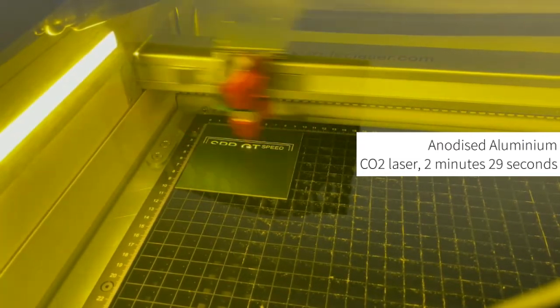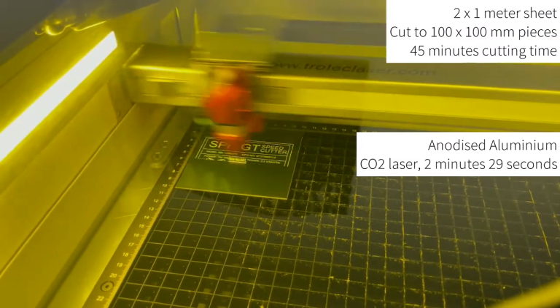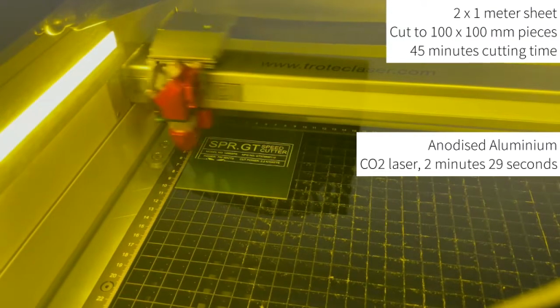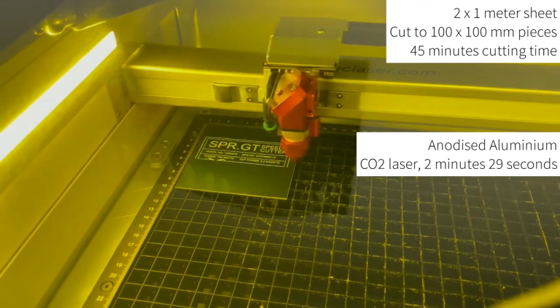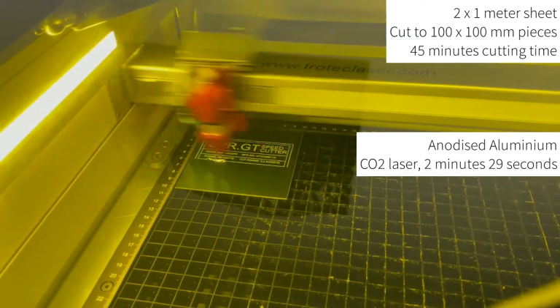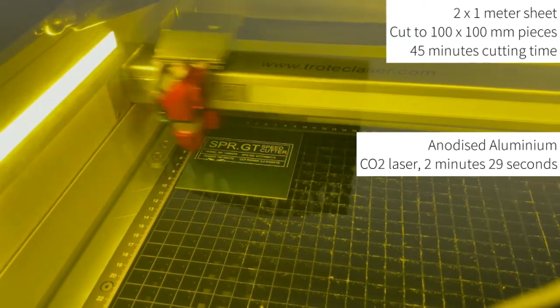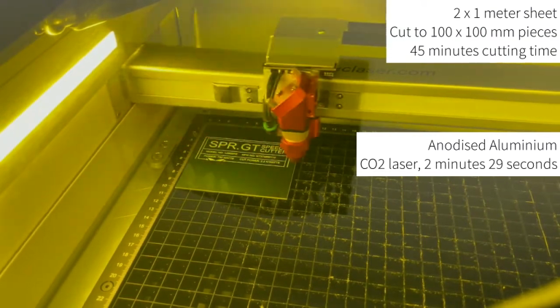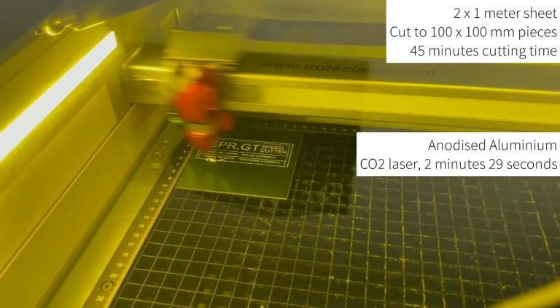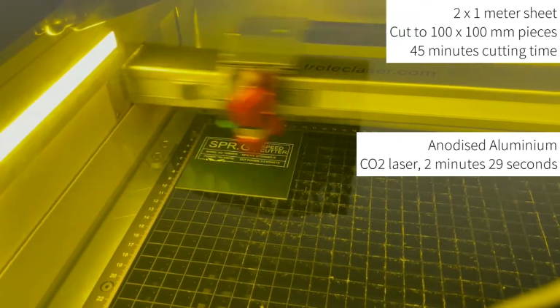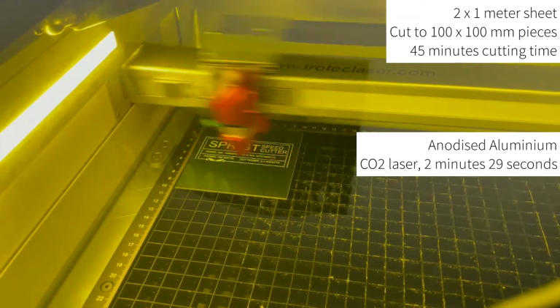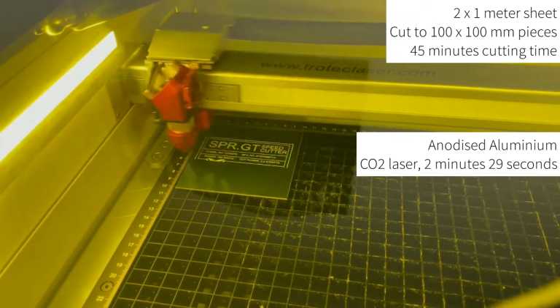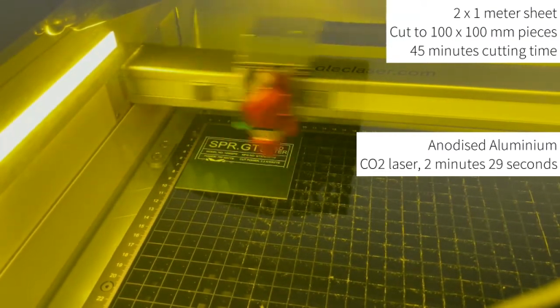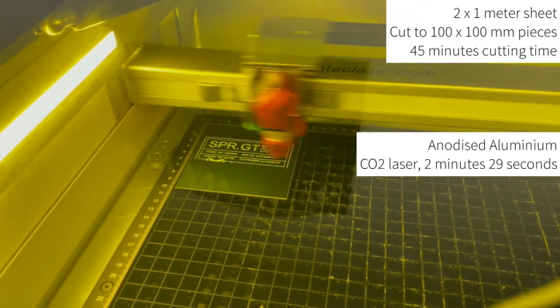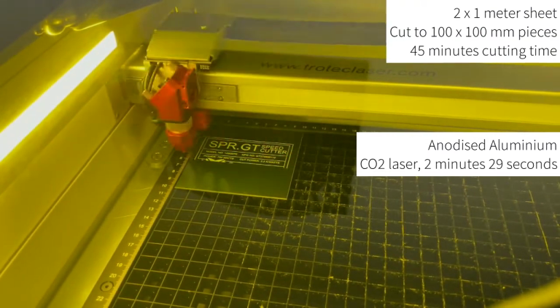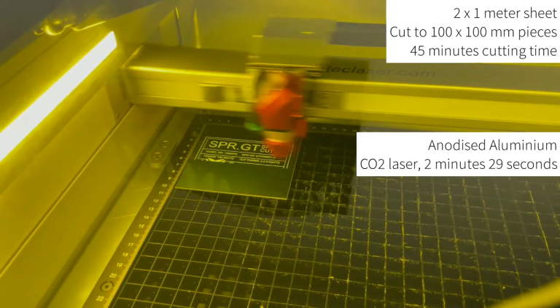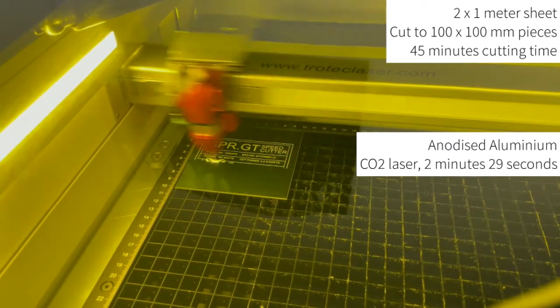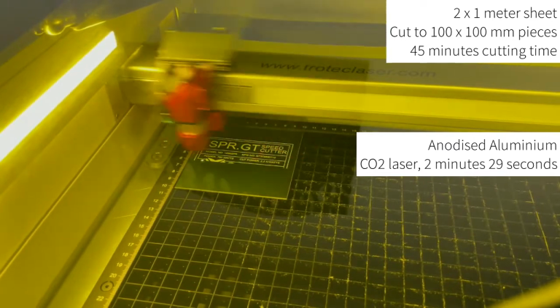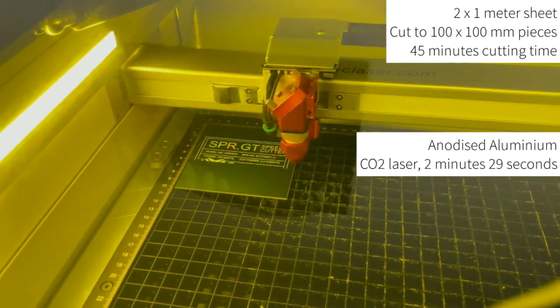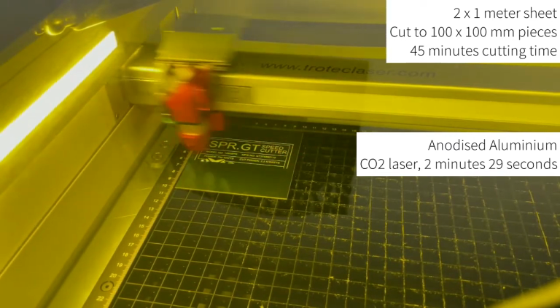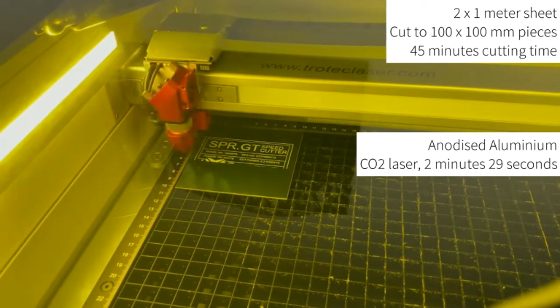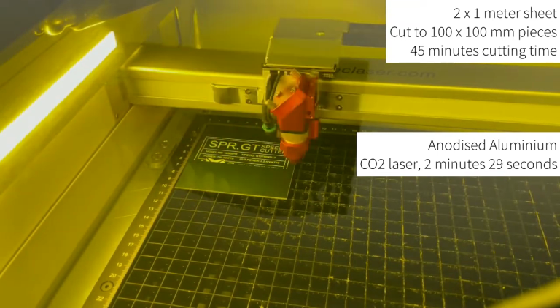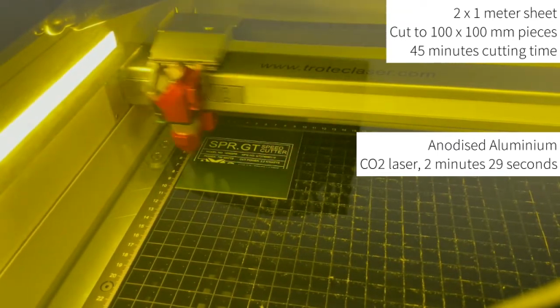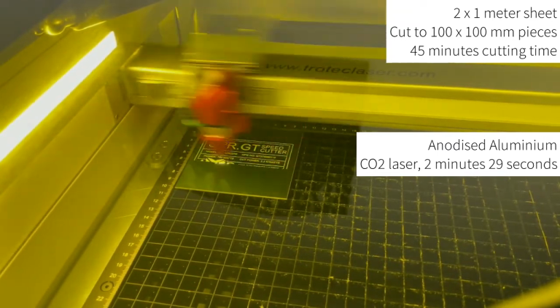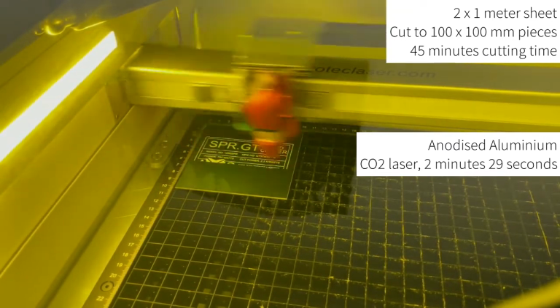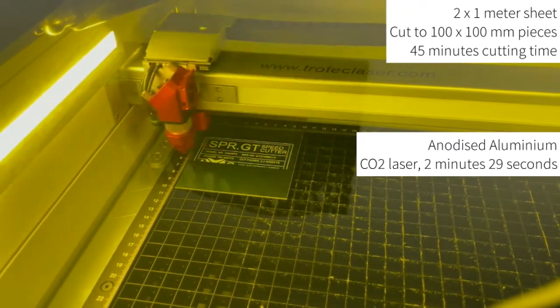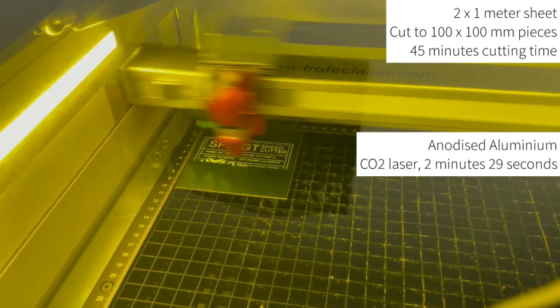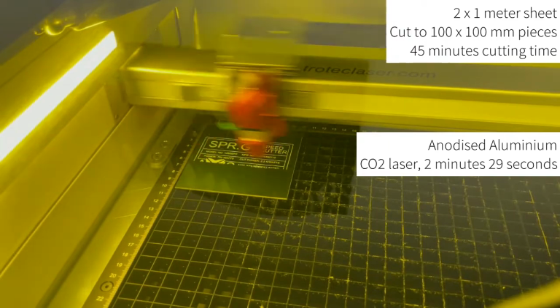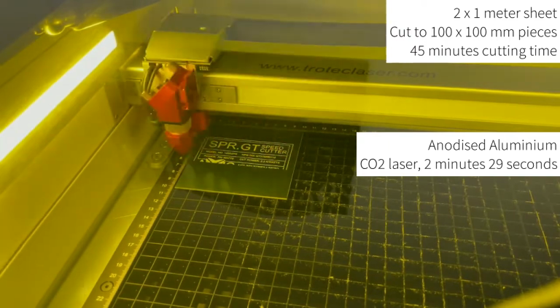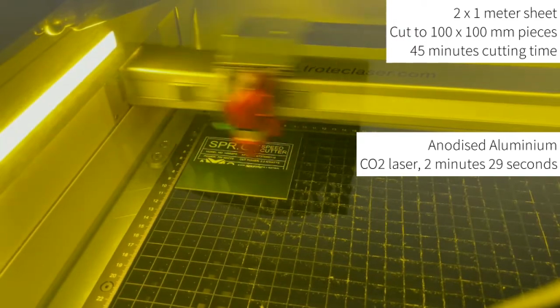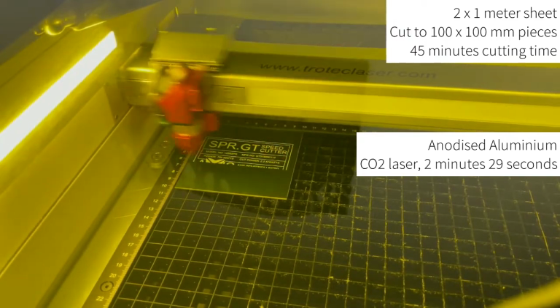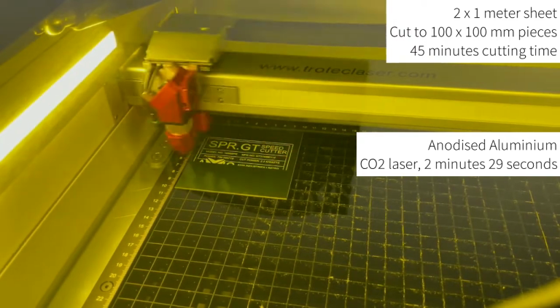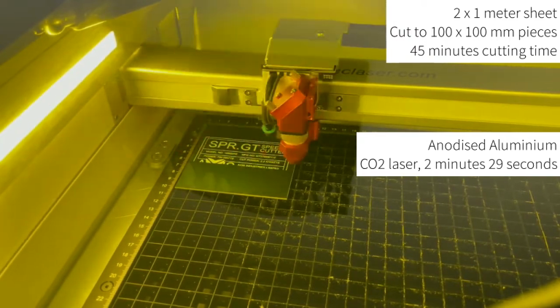This is a manual process that must be done prior to laser processing. If you use the example of a 2m x 1m sheet cut into 100 x 100mm squares, this can take as much as 45 minutes before the material can be laser processed.